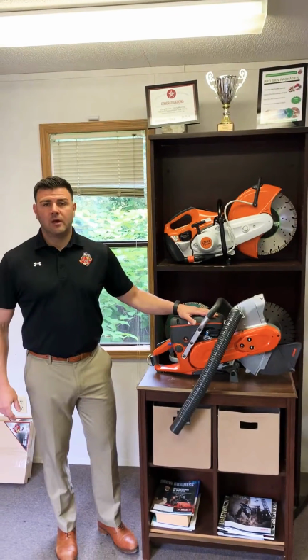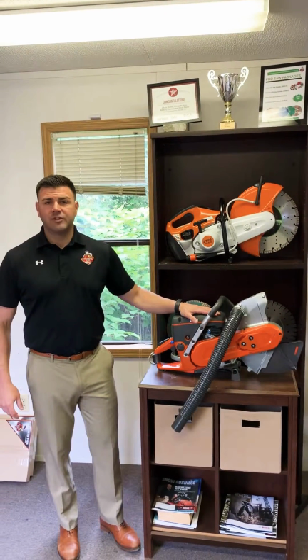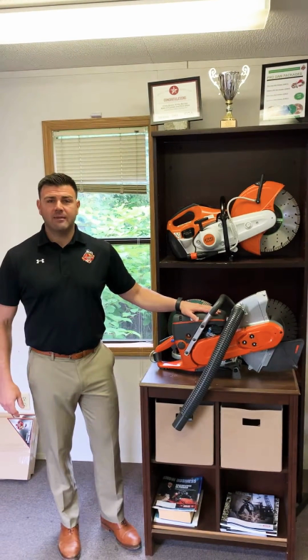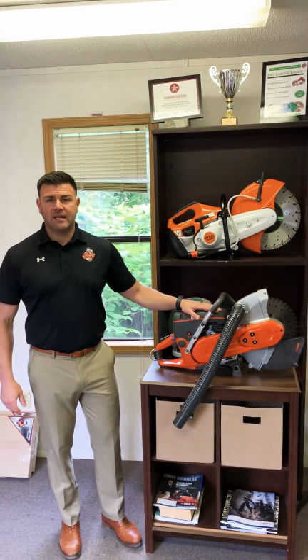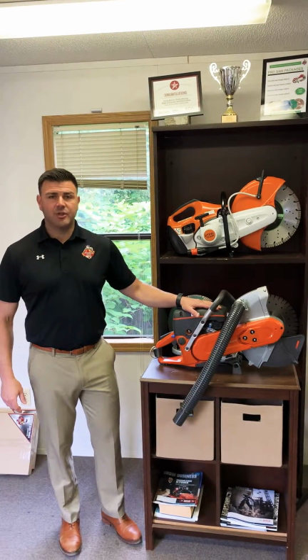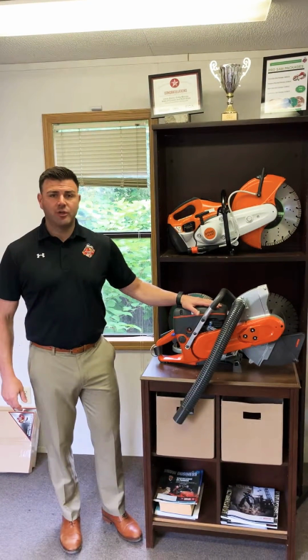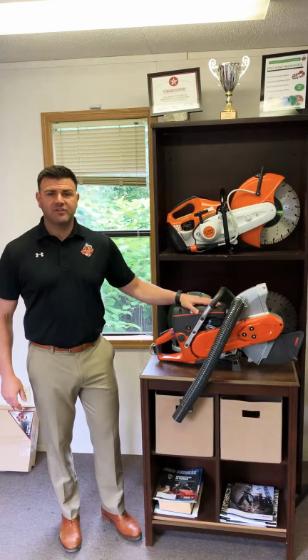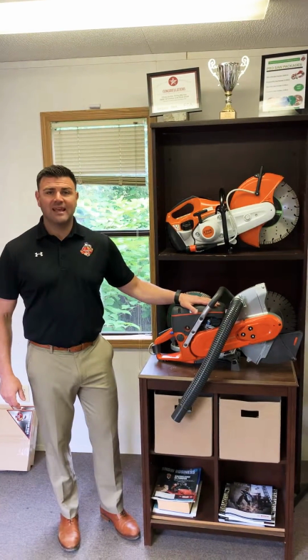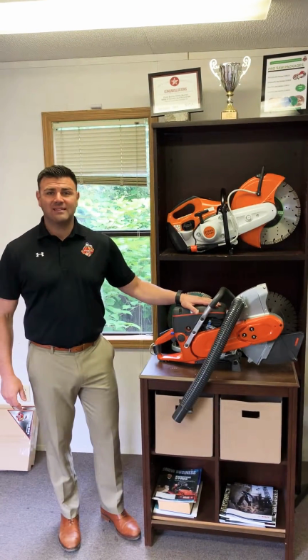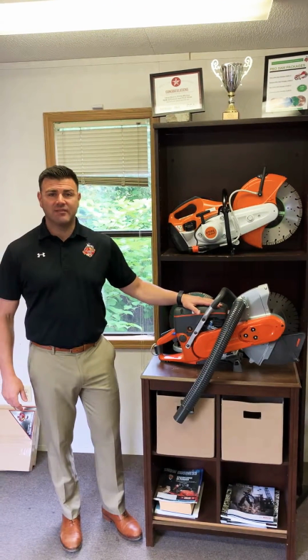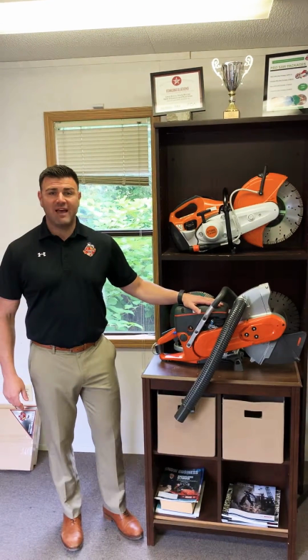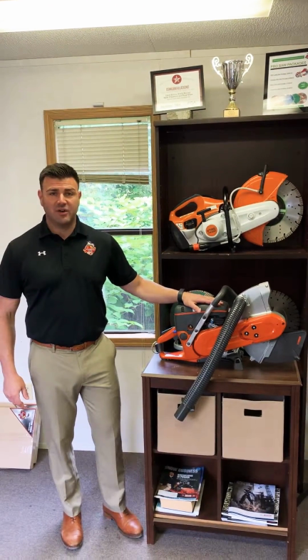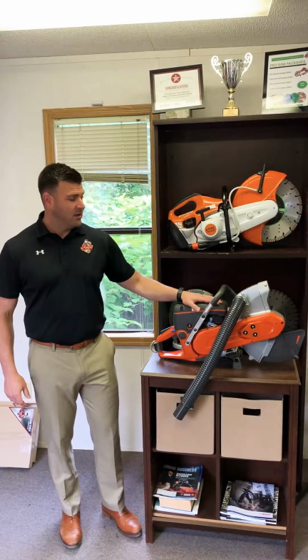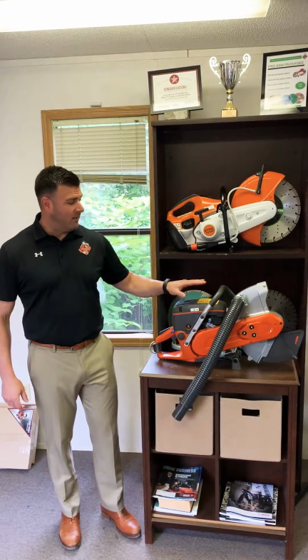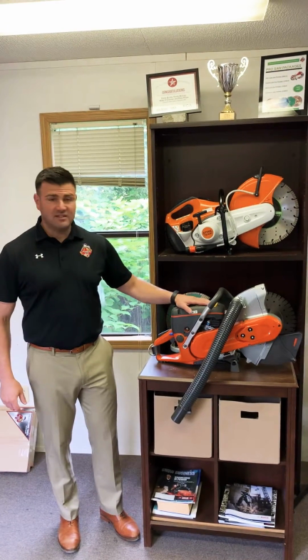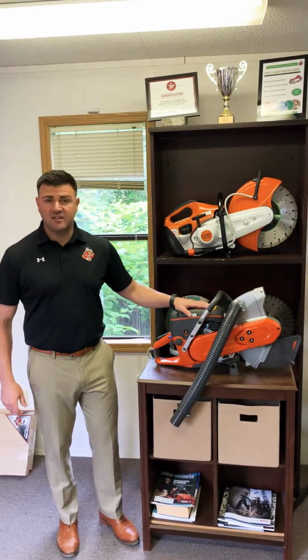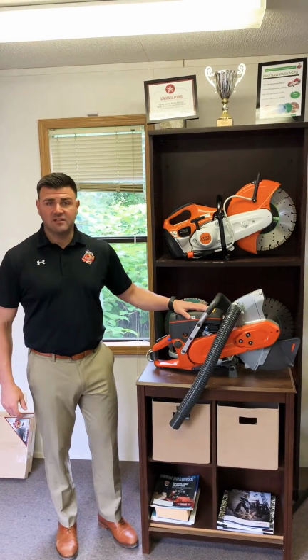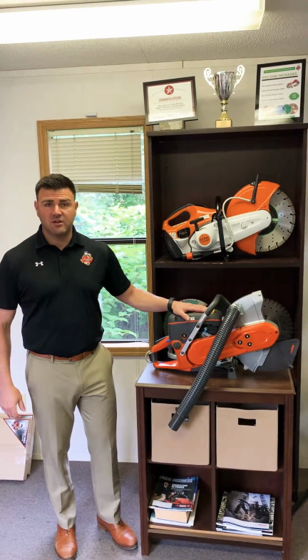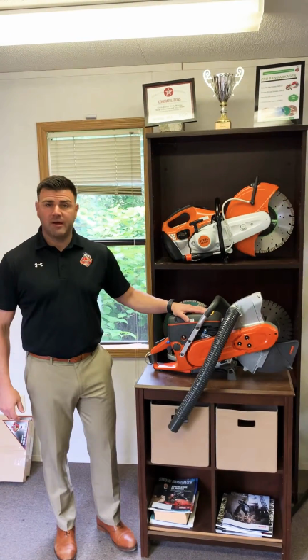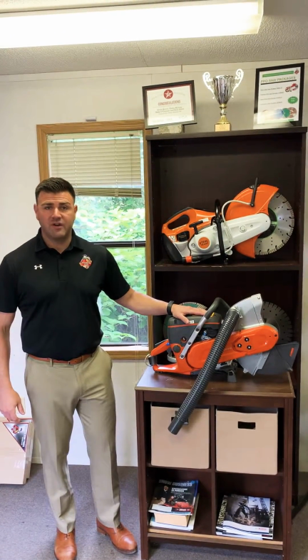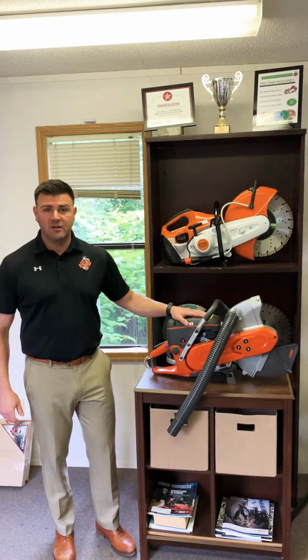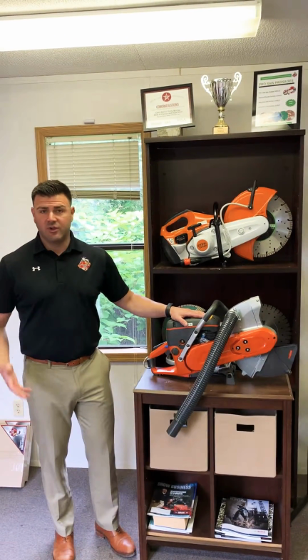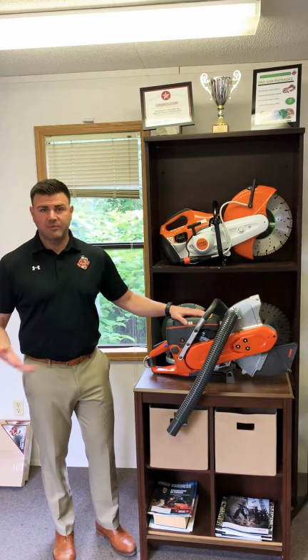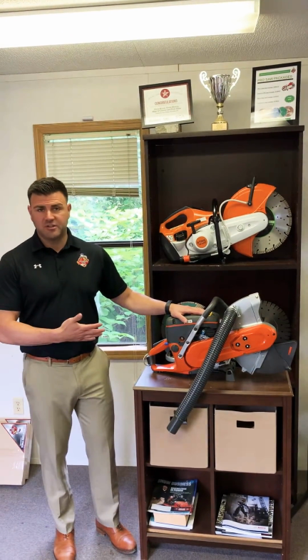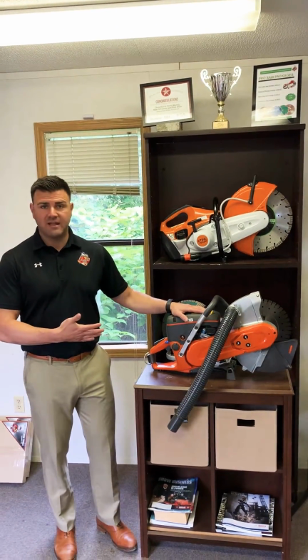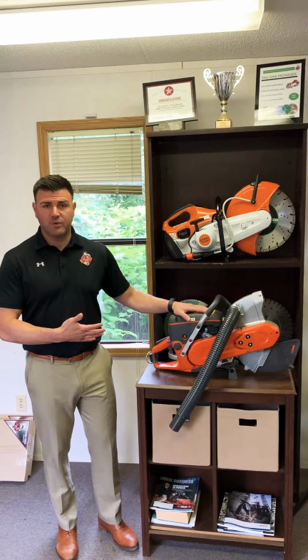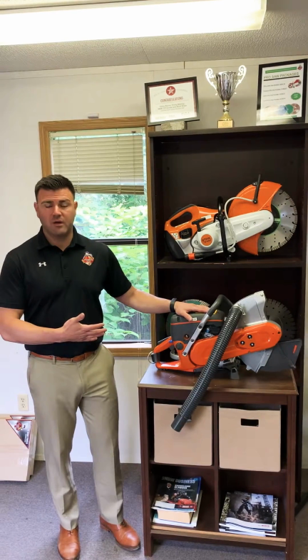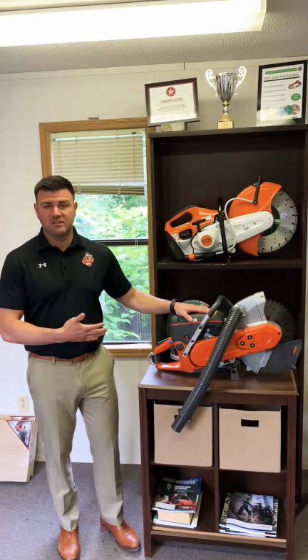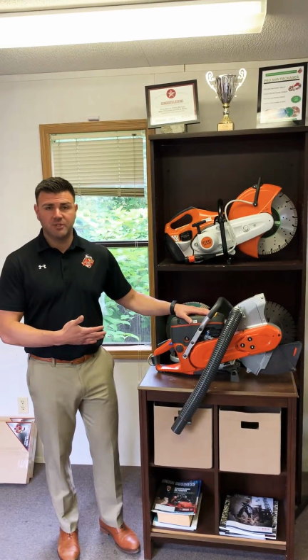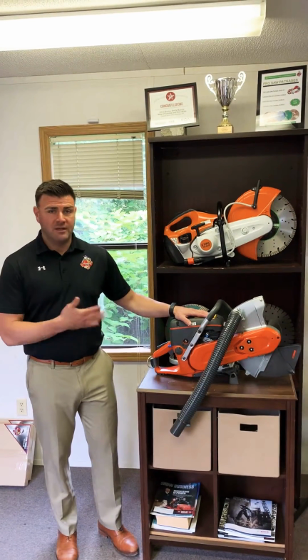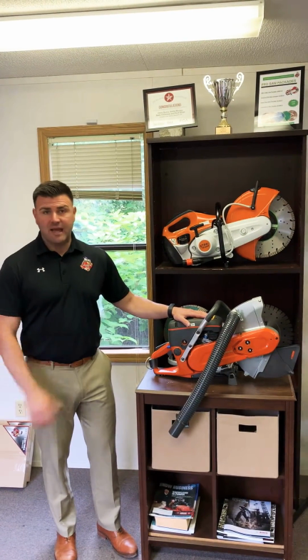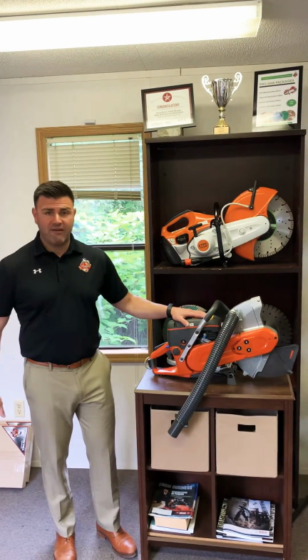I'm Chris from Diamond King. Today I'm going to show you the new Husqvarna K770 Vac Saw. This is a dustless saw created by Husqvarna. For a long time, contractors have been asking for a dustless option, and now we have it.